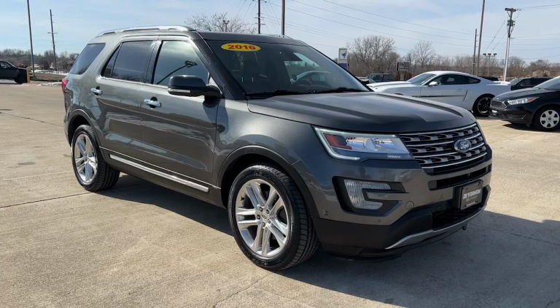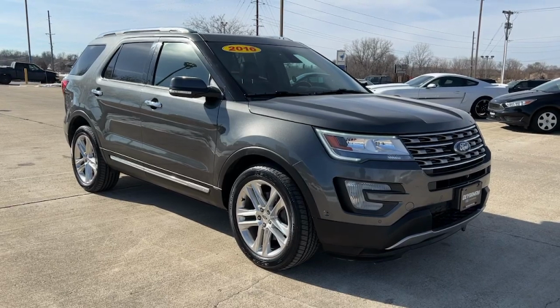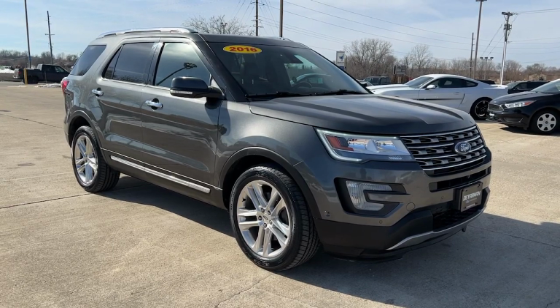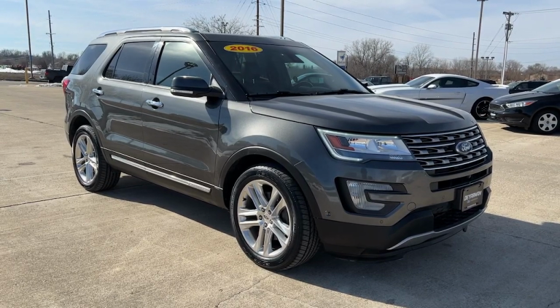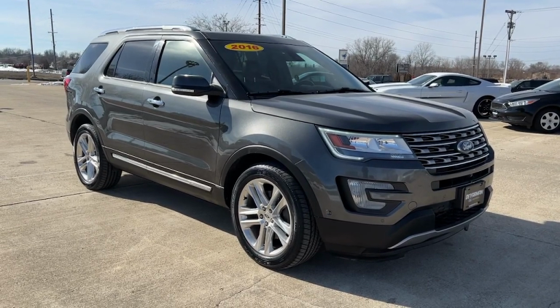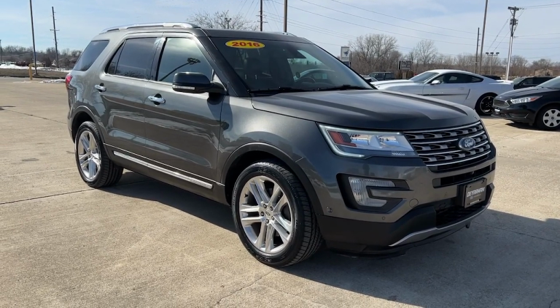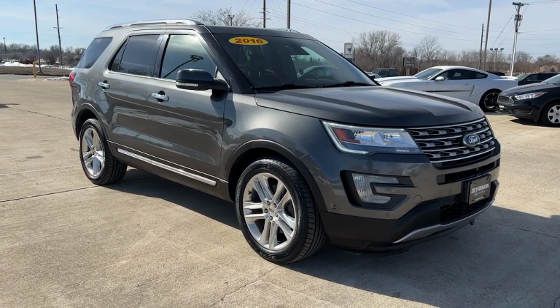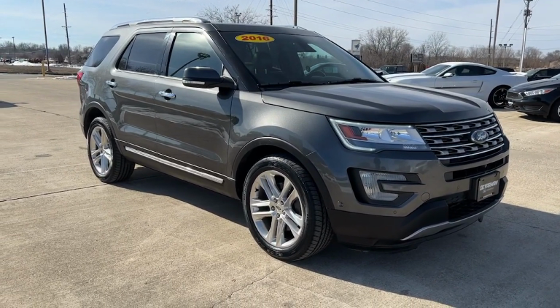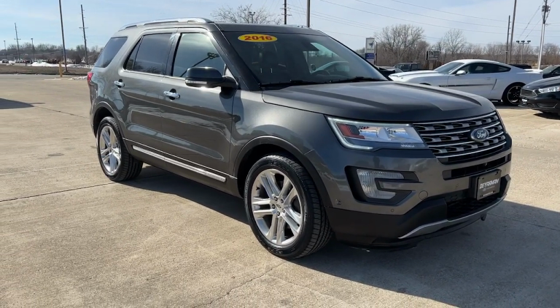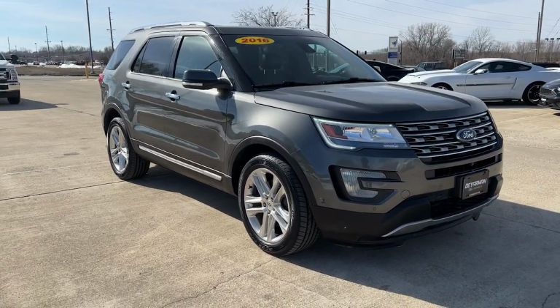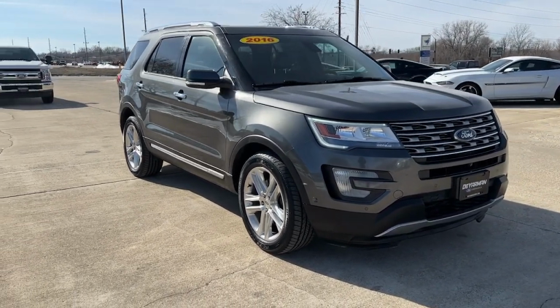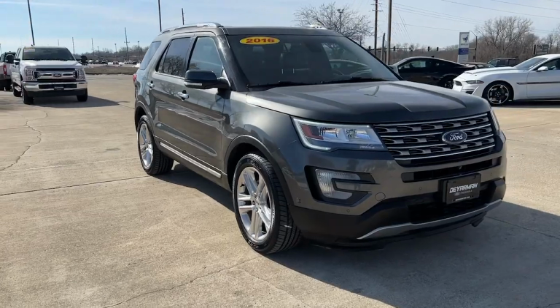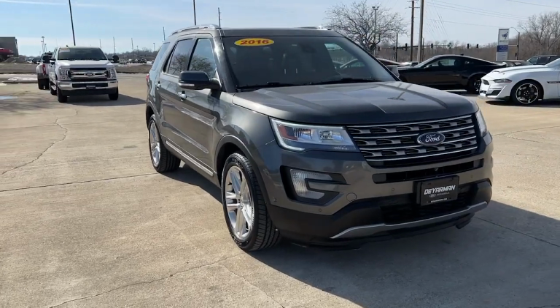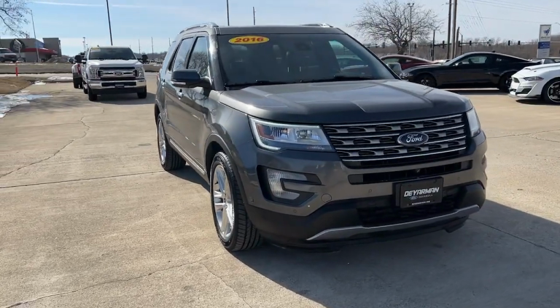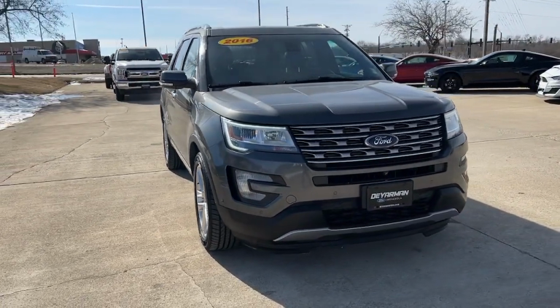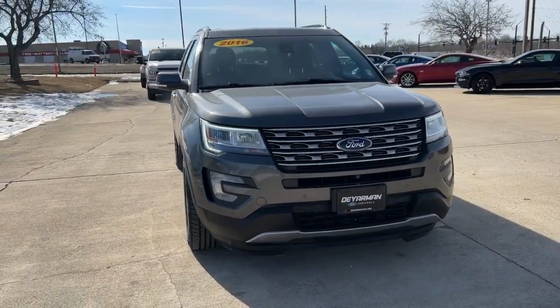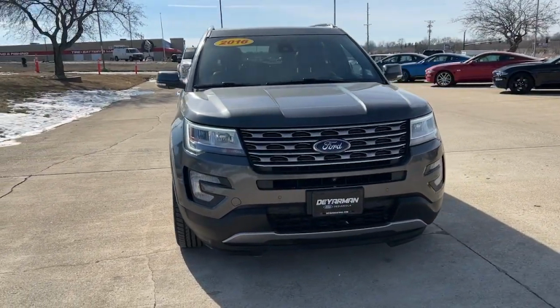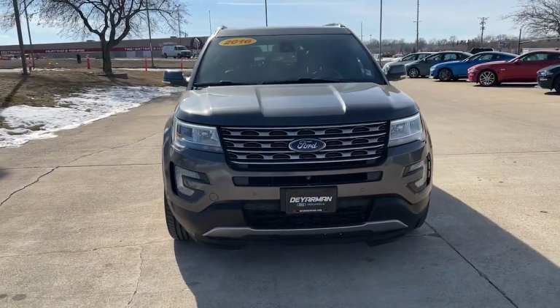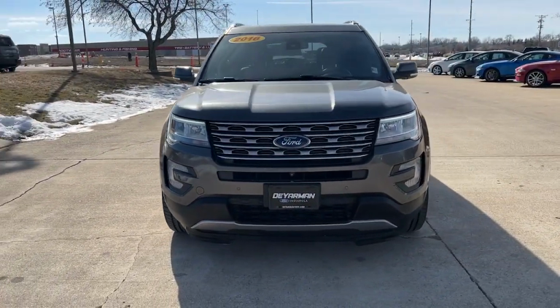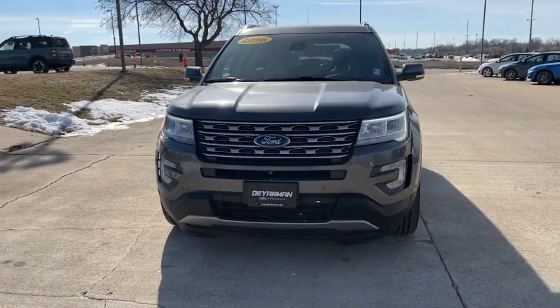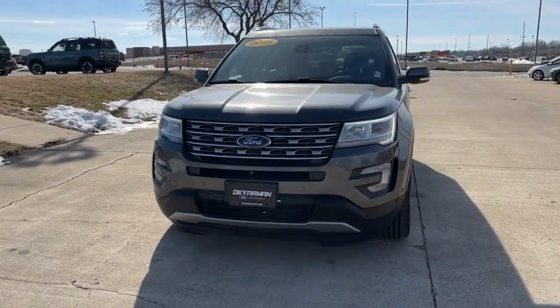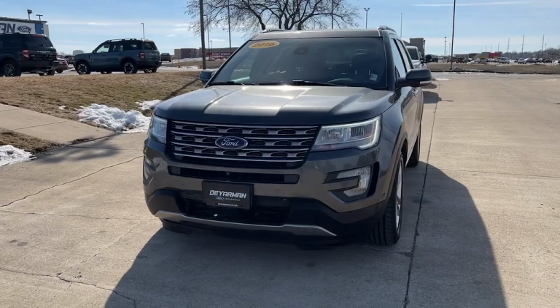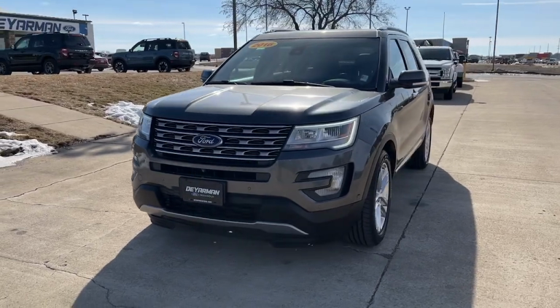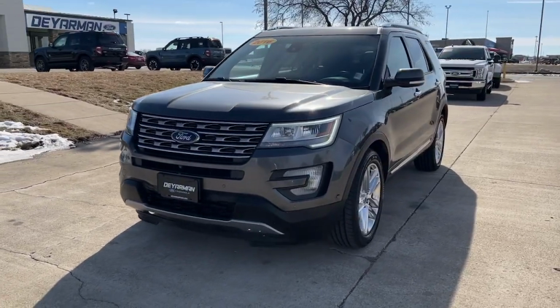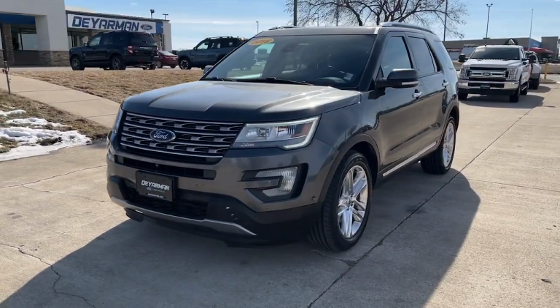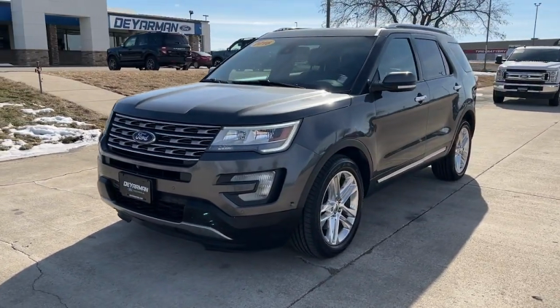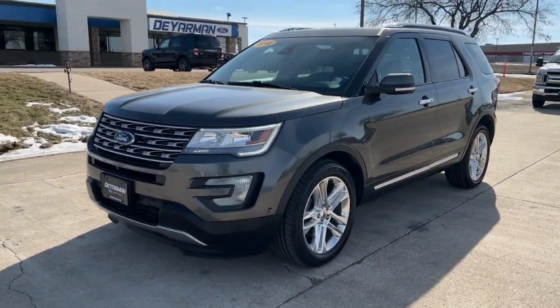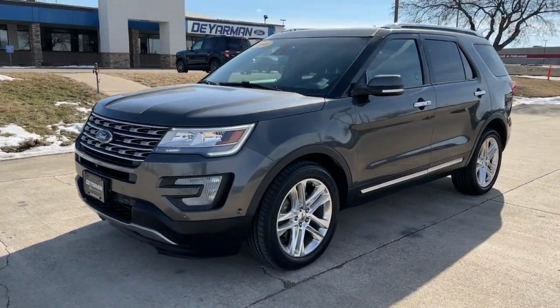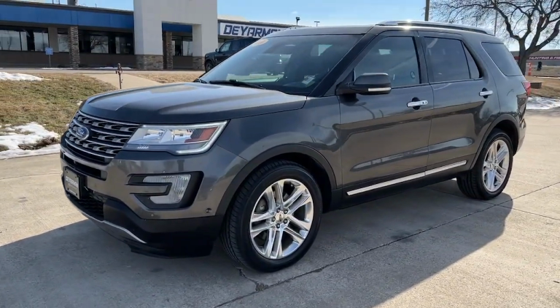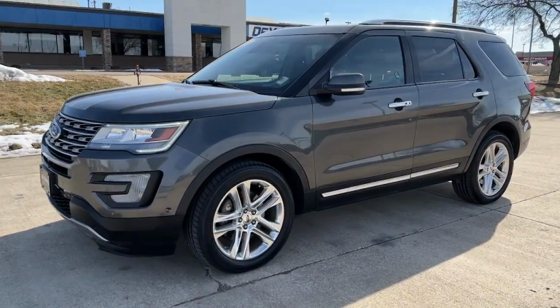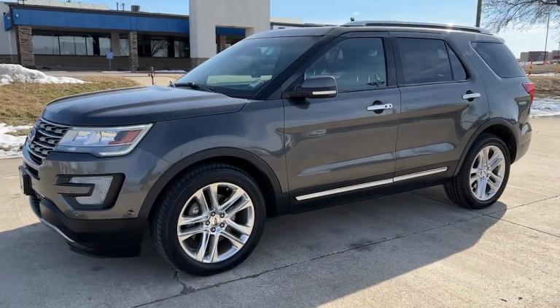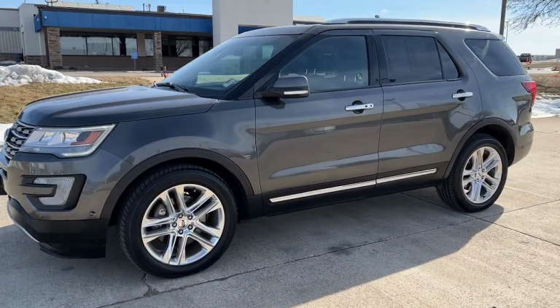Get acquainted with the 2016 Ford Explorer. This vehicle is an outstanding buy with fewer than 100,000 miles on the odometer. Handsome and rugged, this Explorer delivers solid midsize SUV versatility.